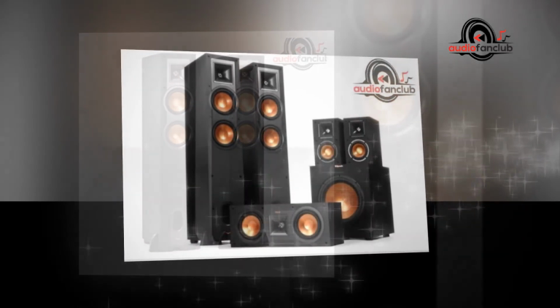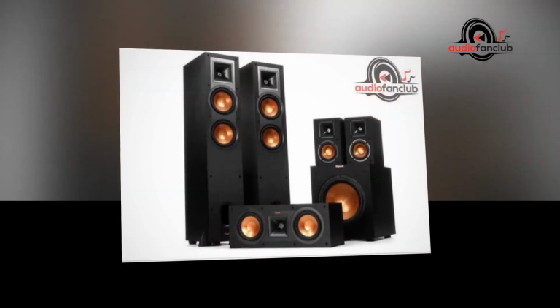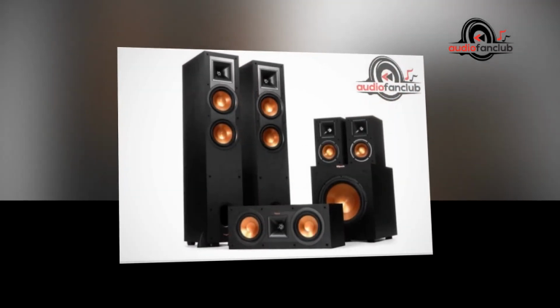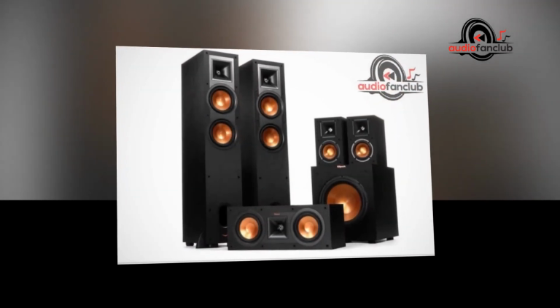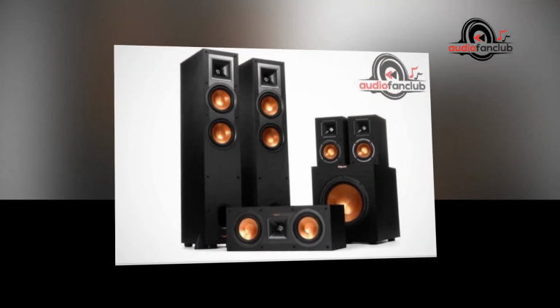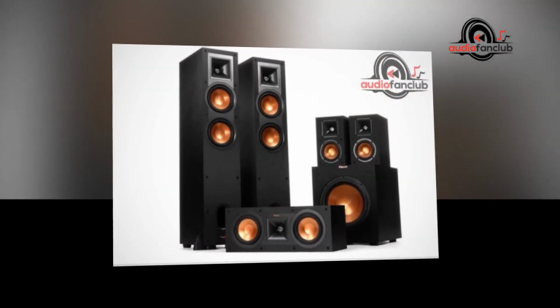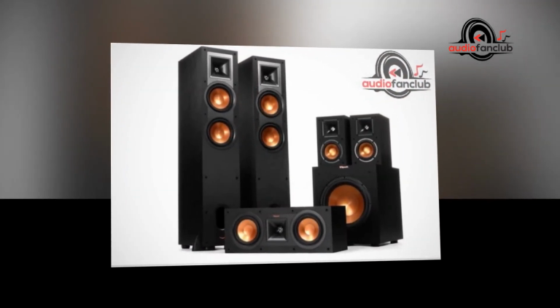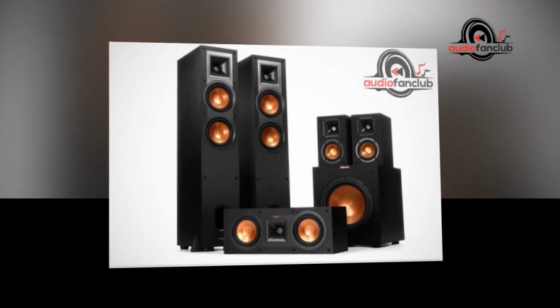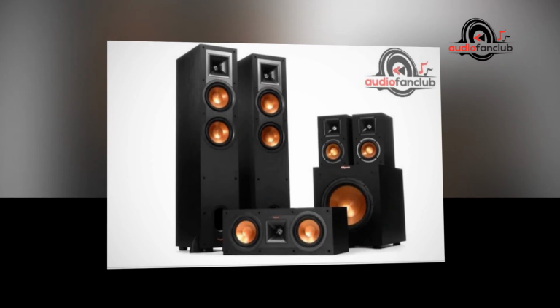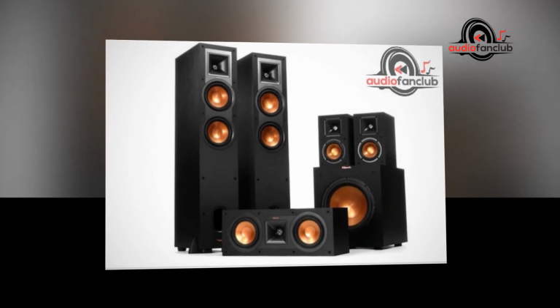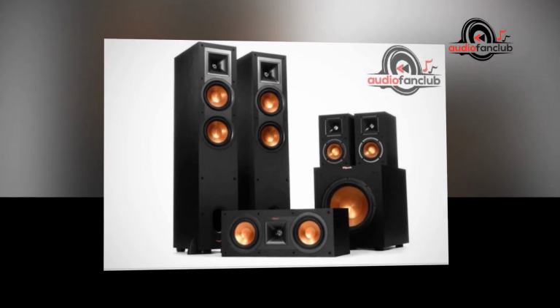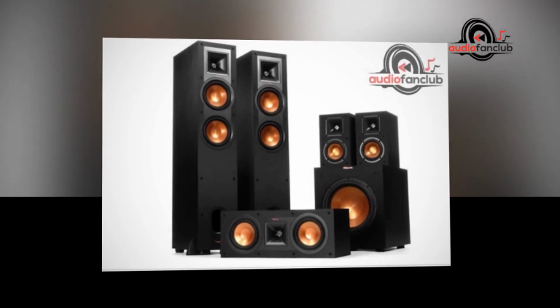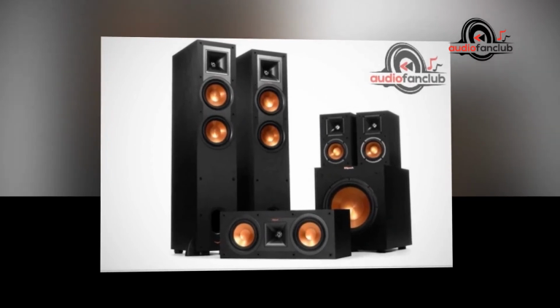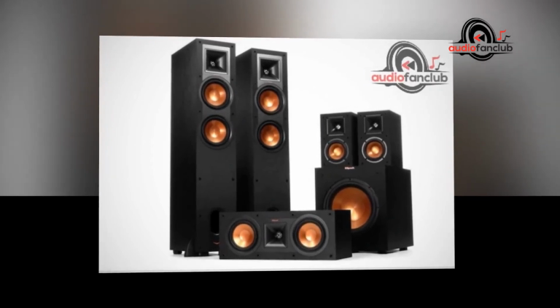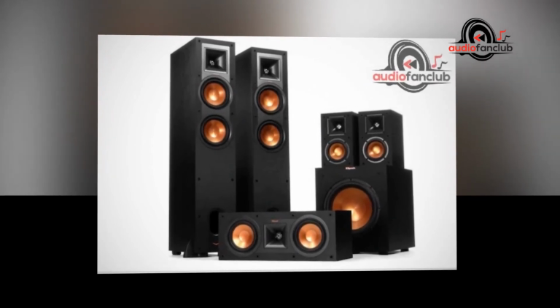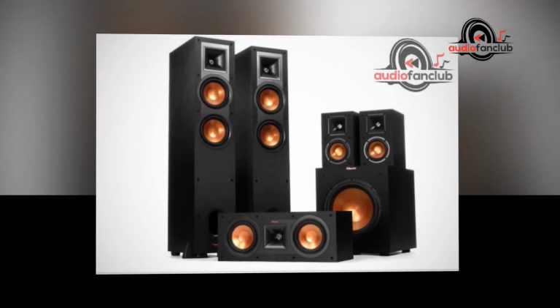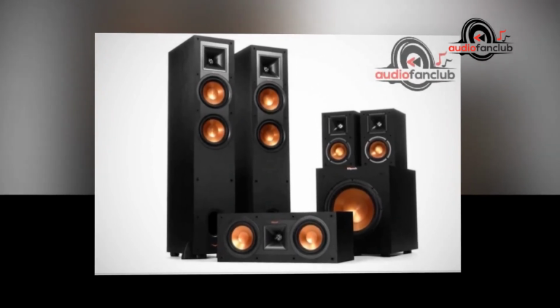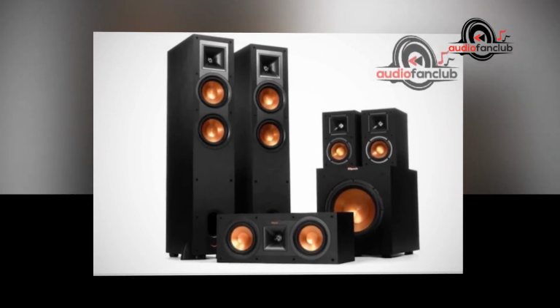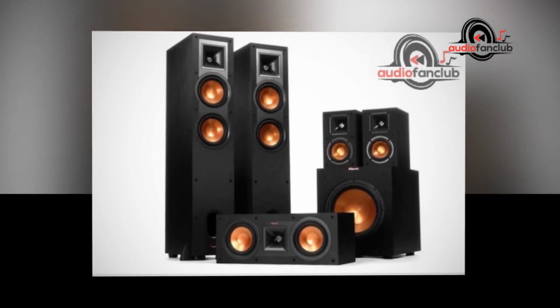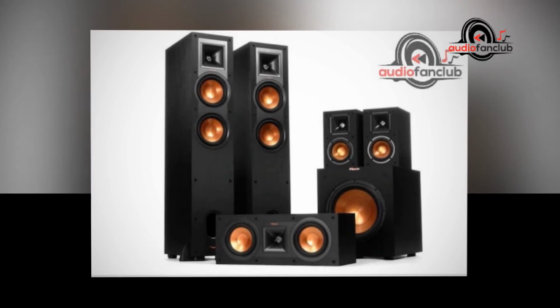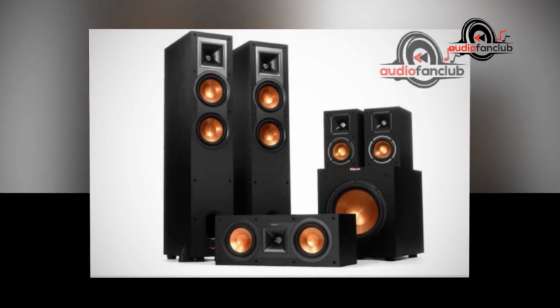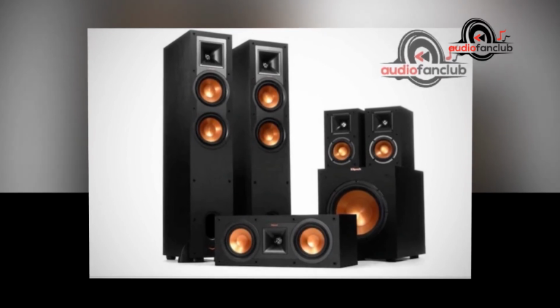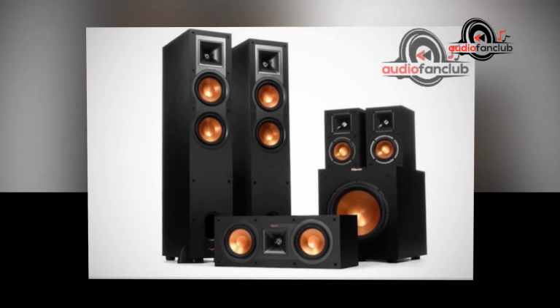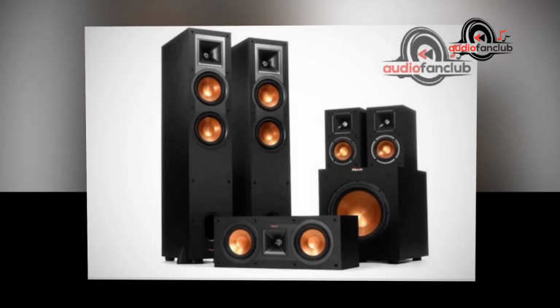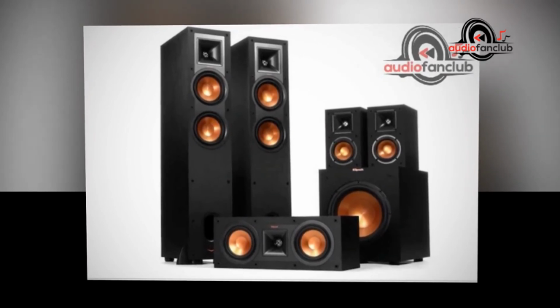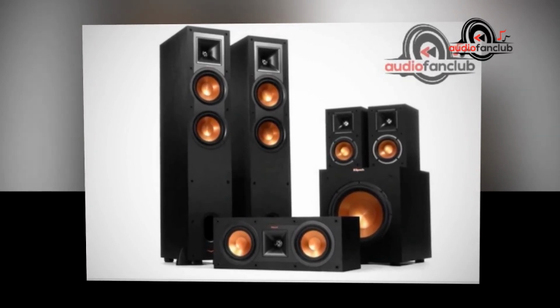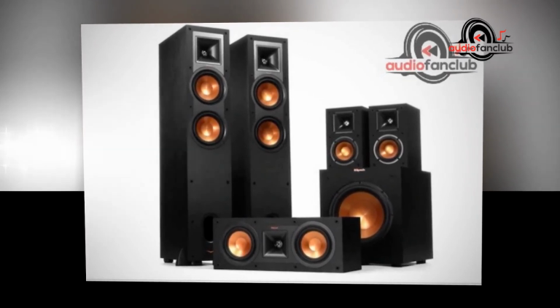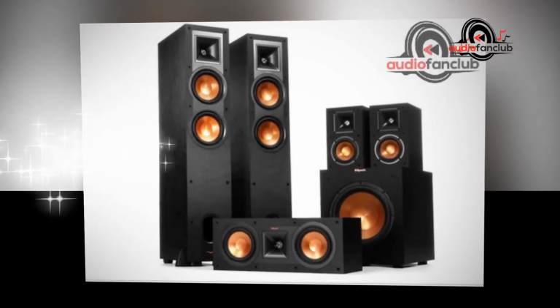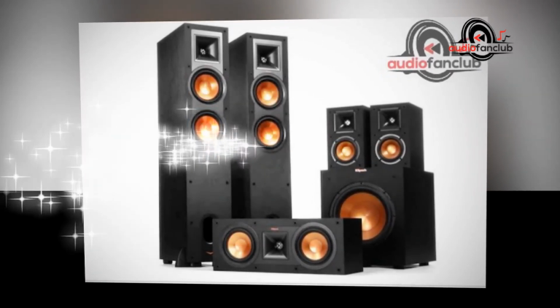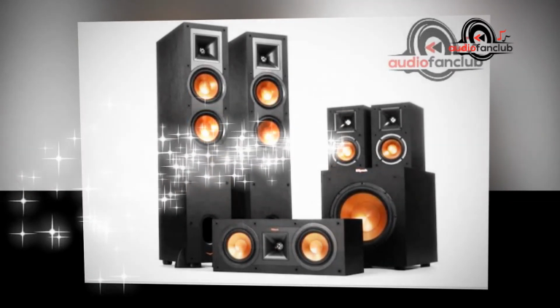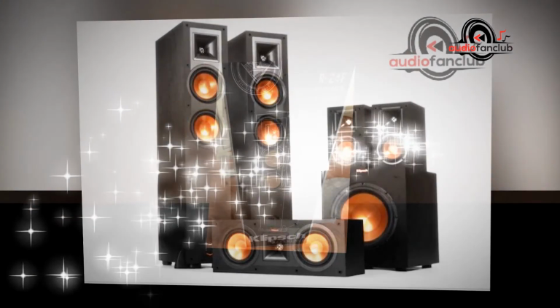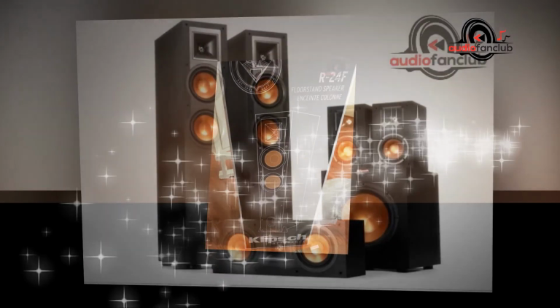The Reference R-24F series floor-standing speaker can fill a small to medium-sized space with unparalleled sound. This smaller cabinet houses dual copper woofers and a horn-loaded tweeter to deliver exceptional performance without using too much floor space.